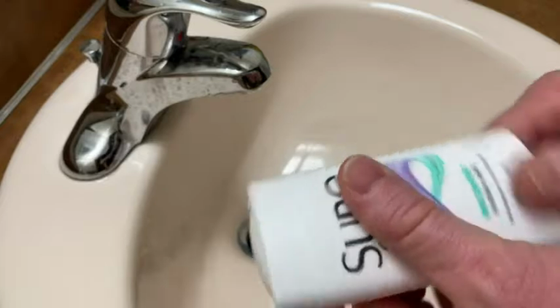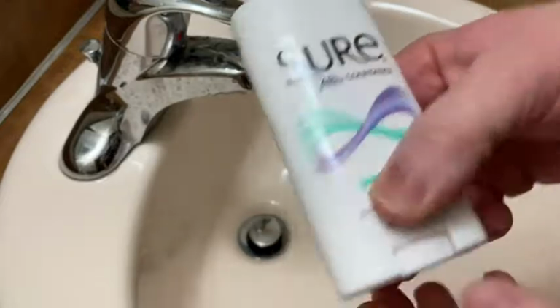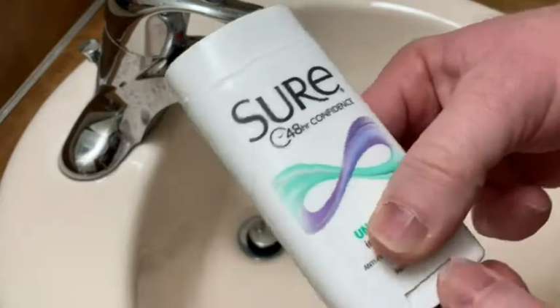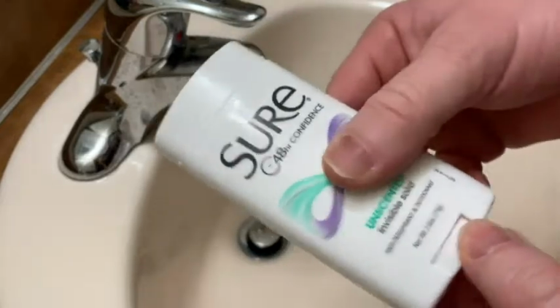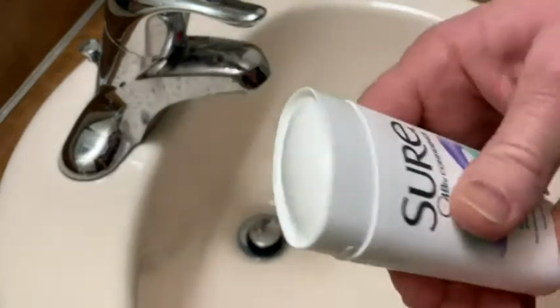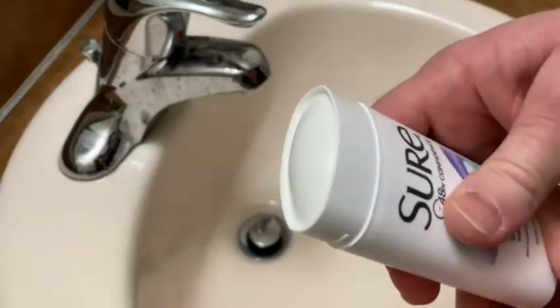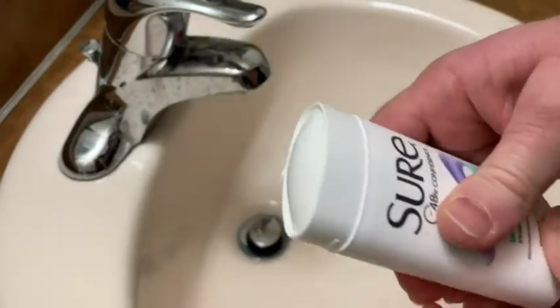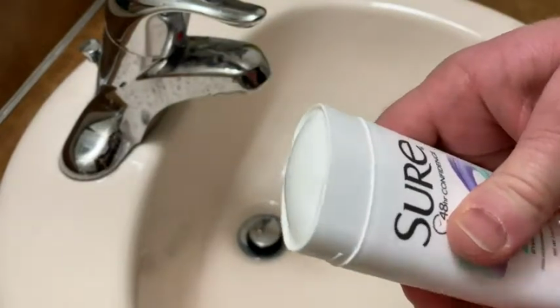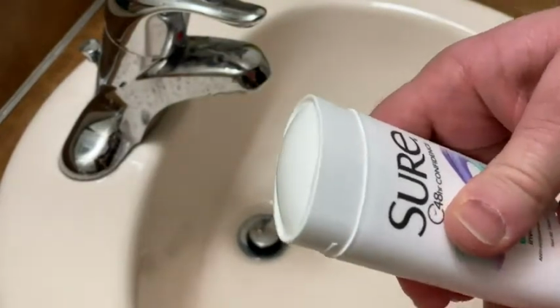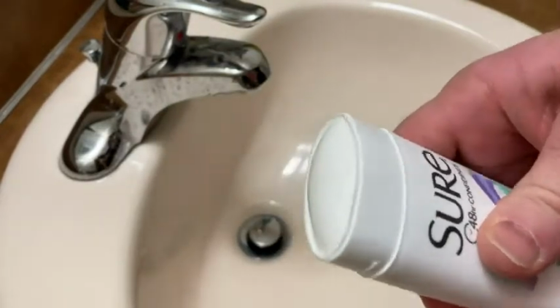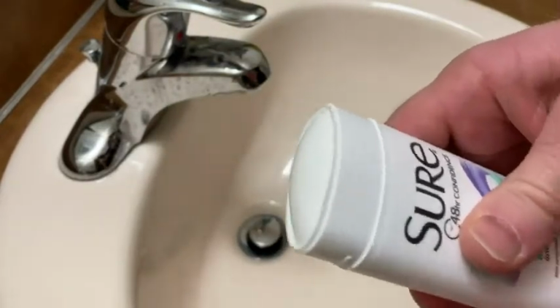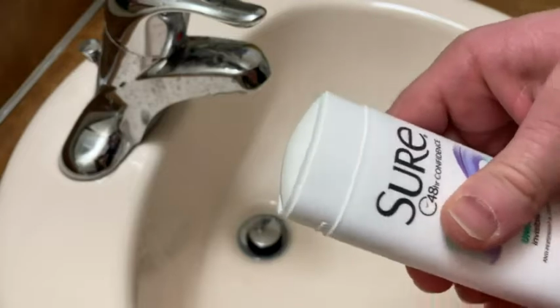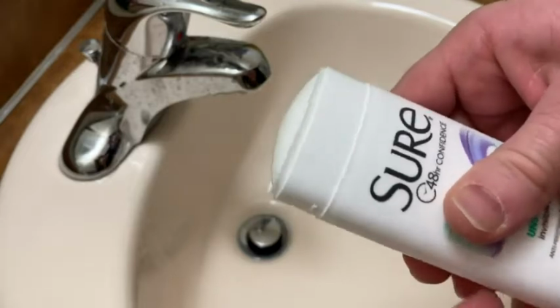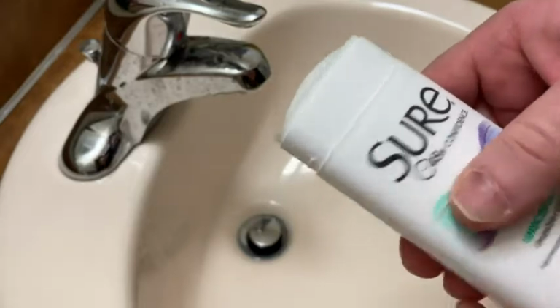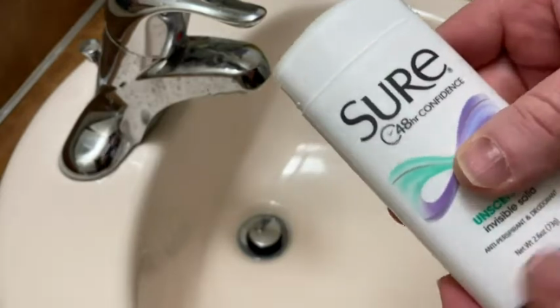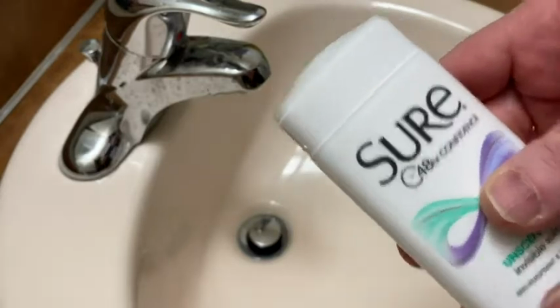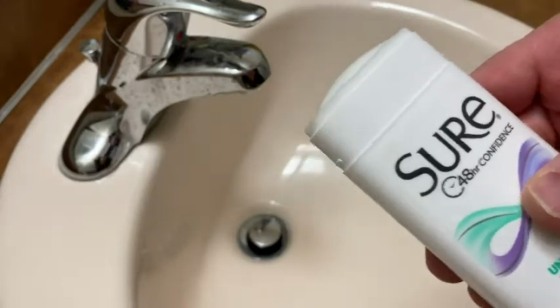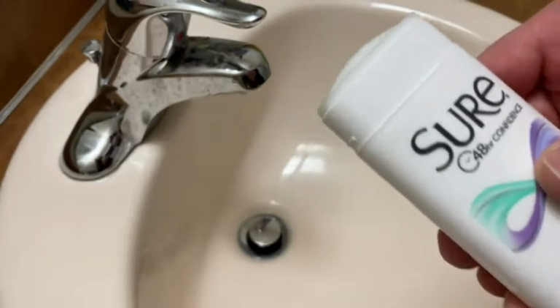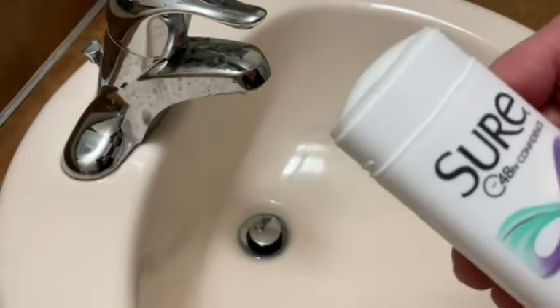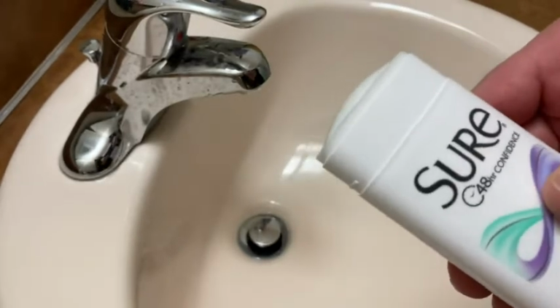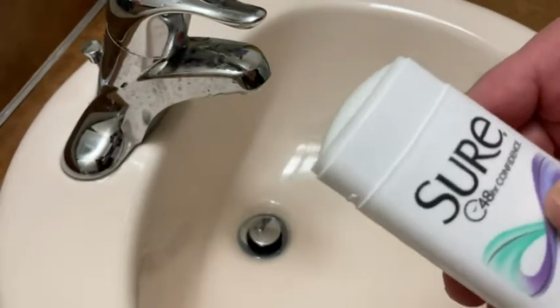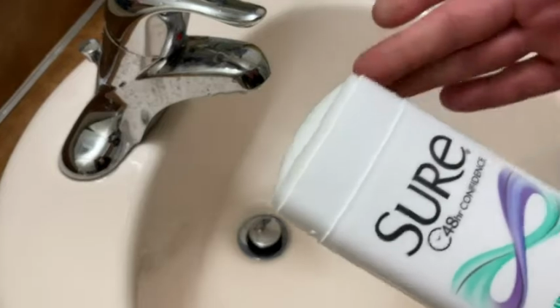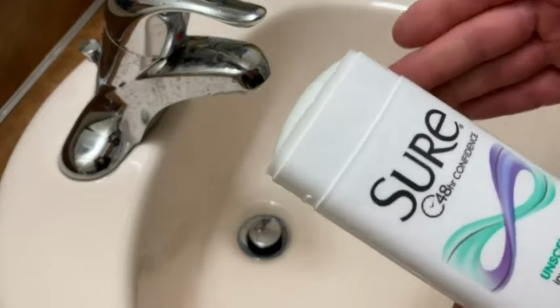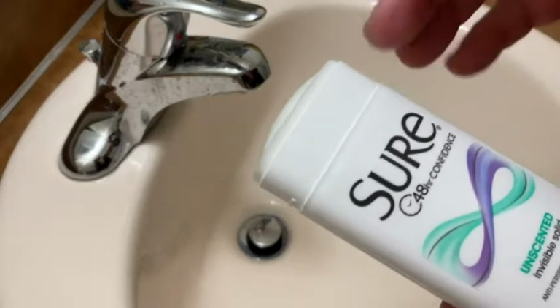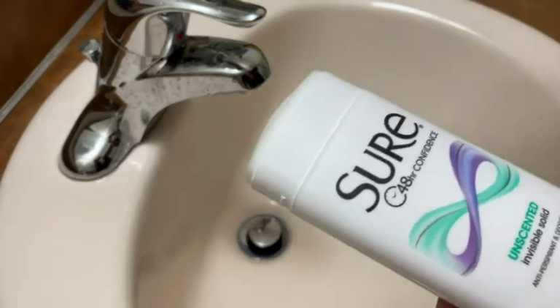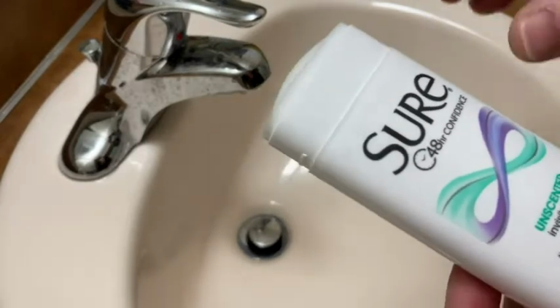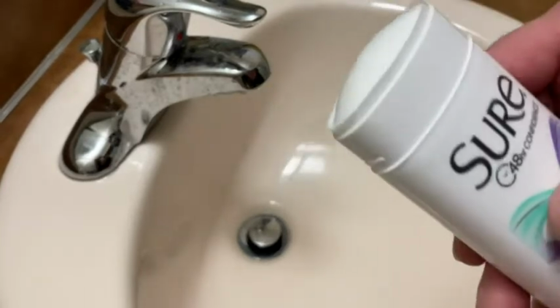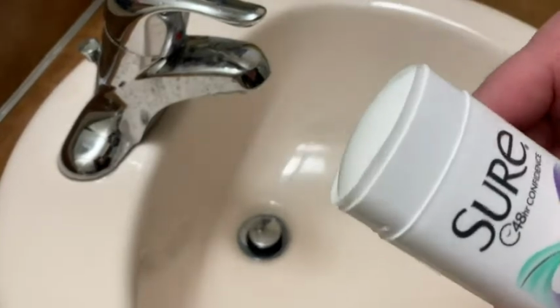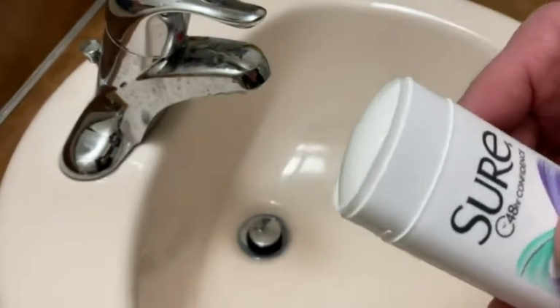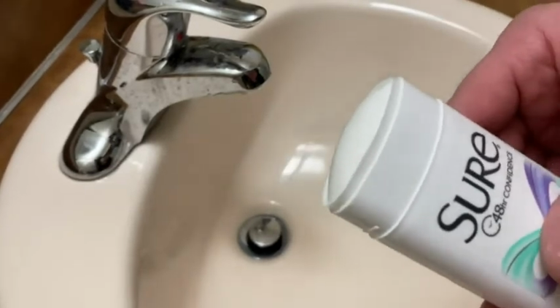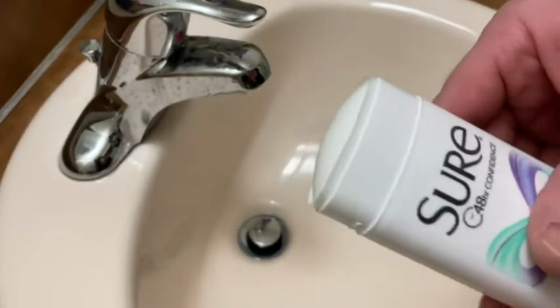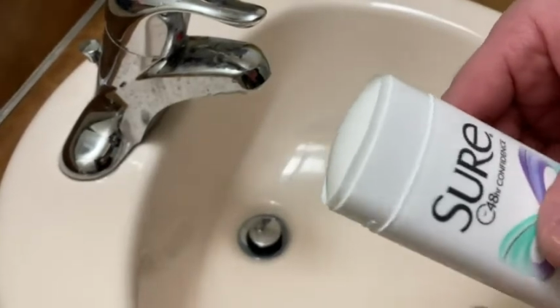Now, this is an antiperspirant and deodorant, and this is nice. Amazon is a good place to get these. You can get these in packs, like you can get multiple ones, which is usually pretty good.